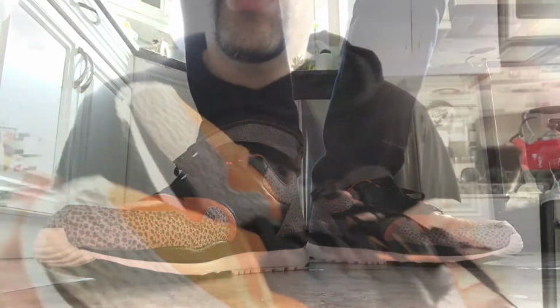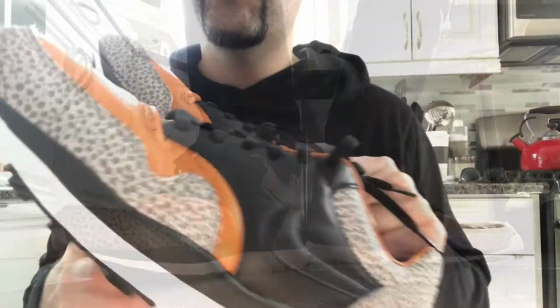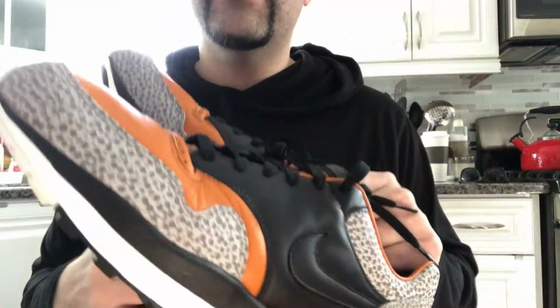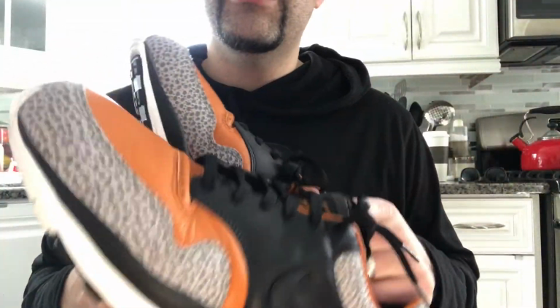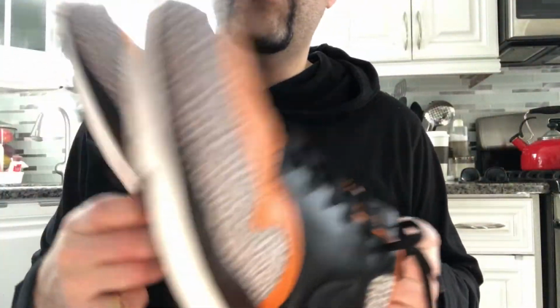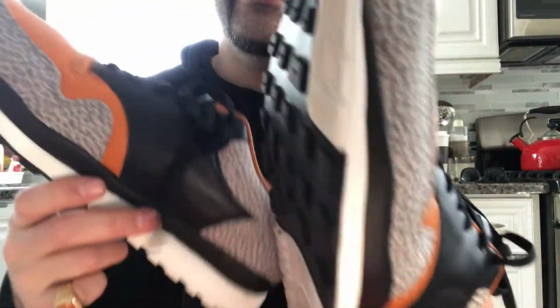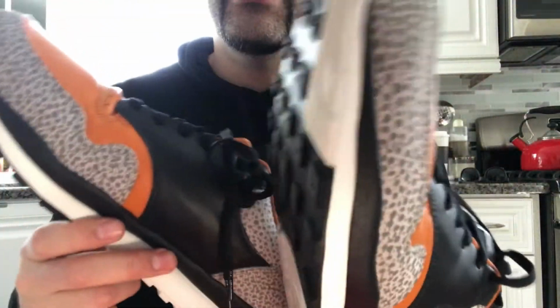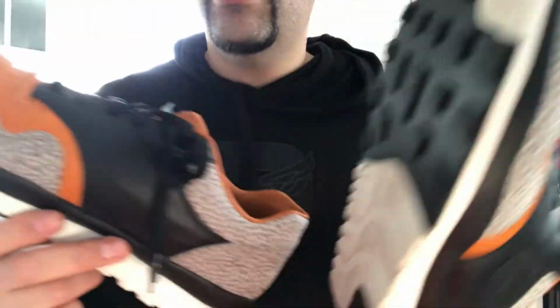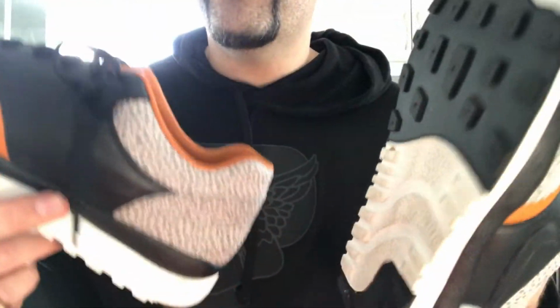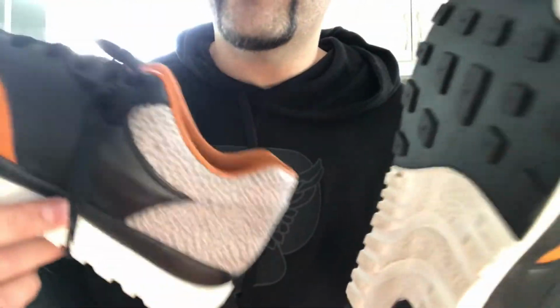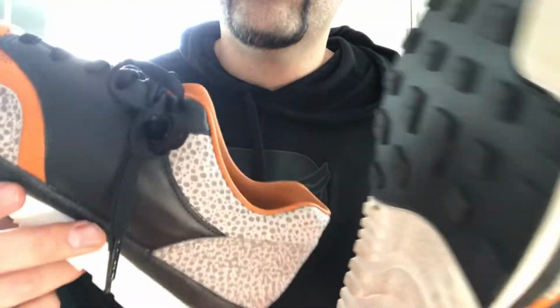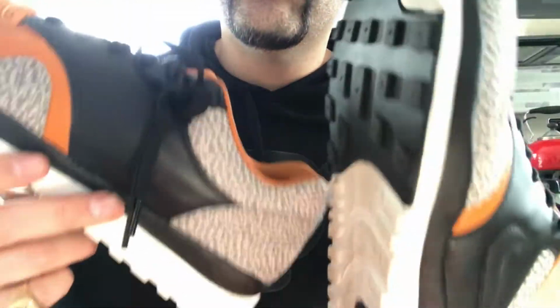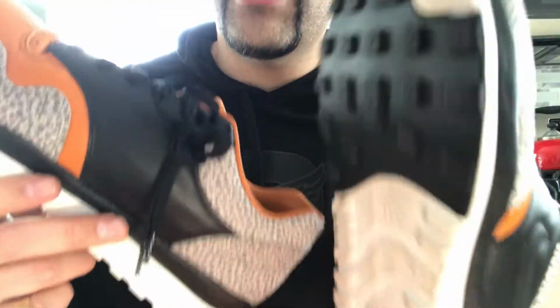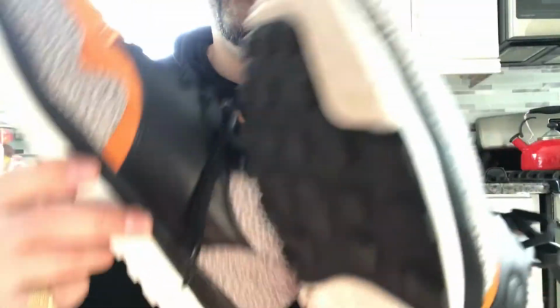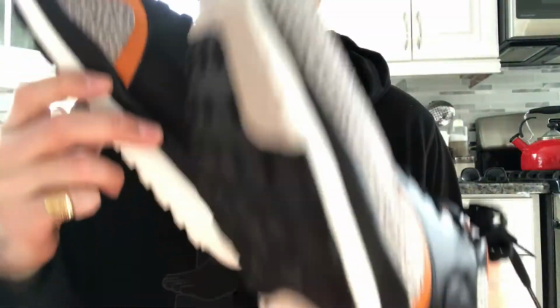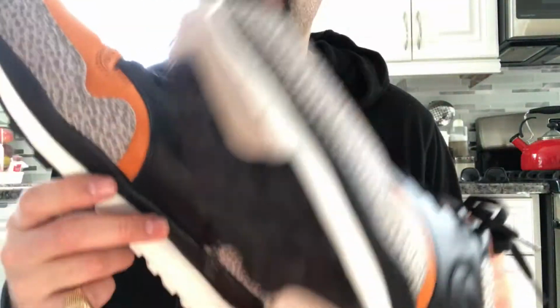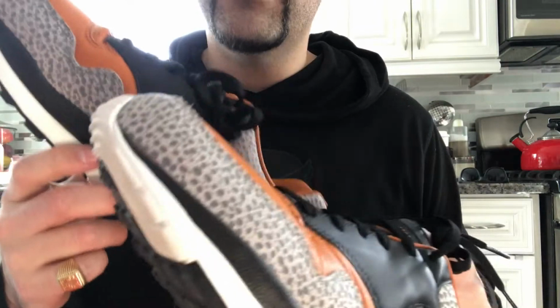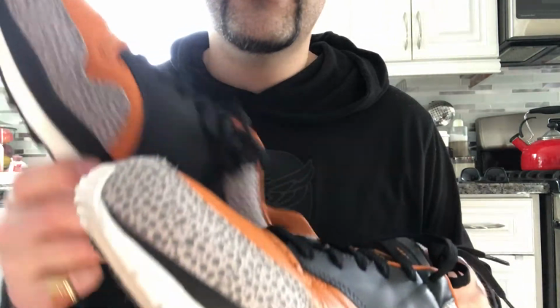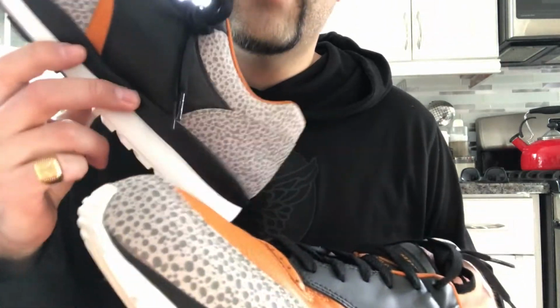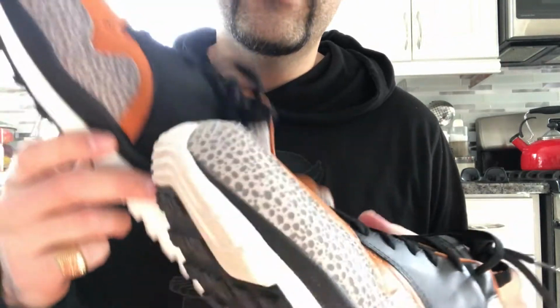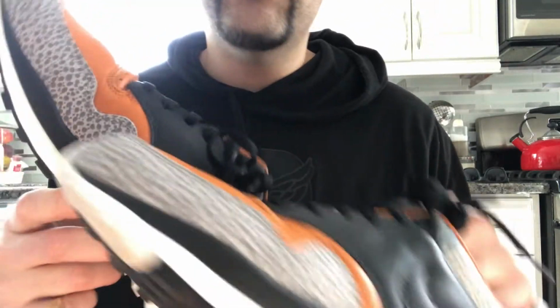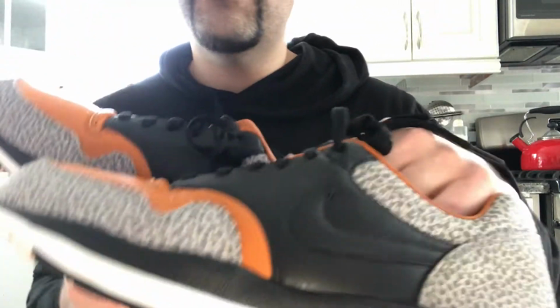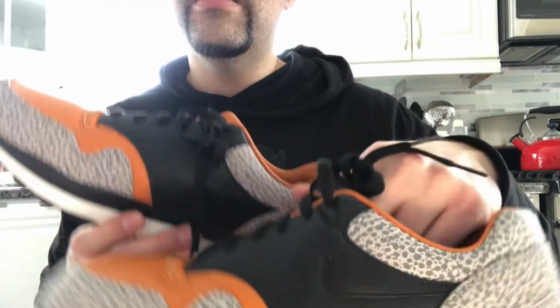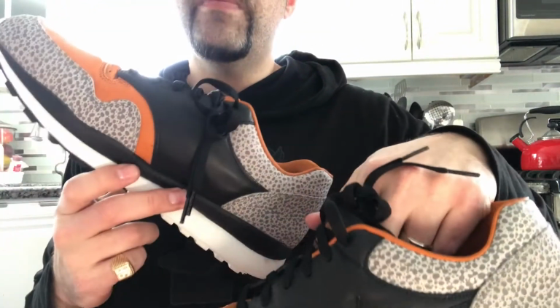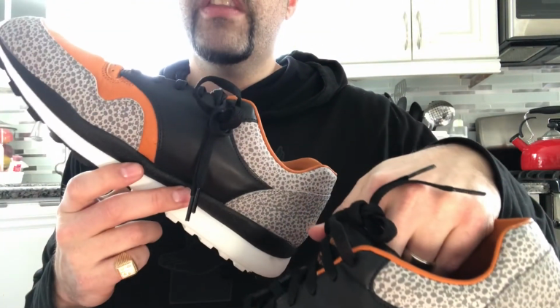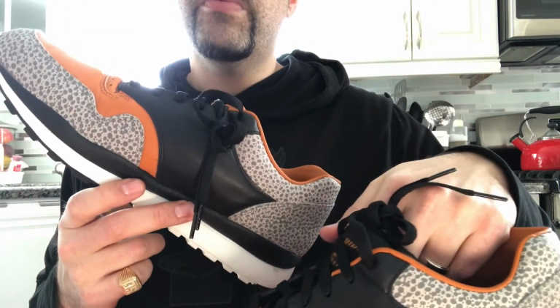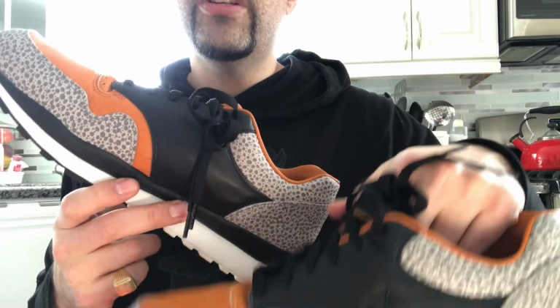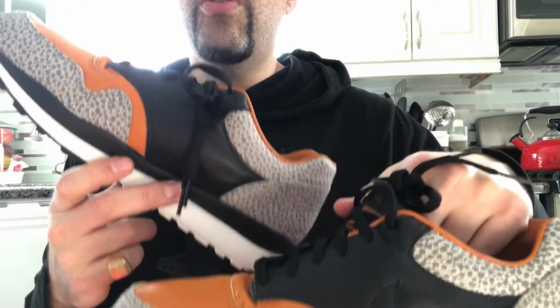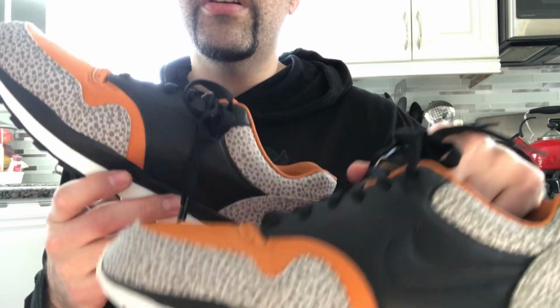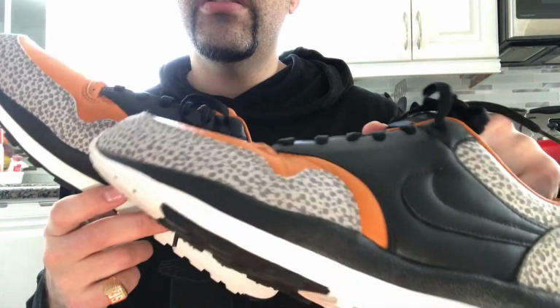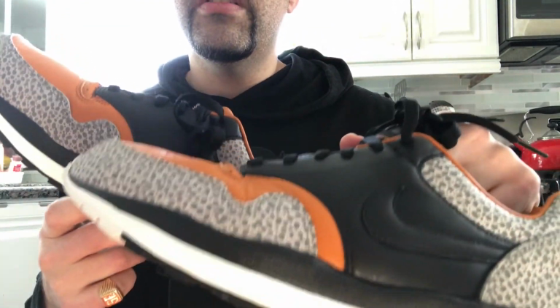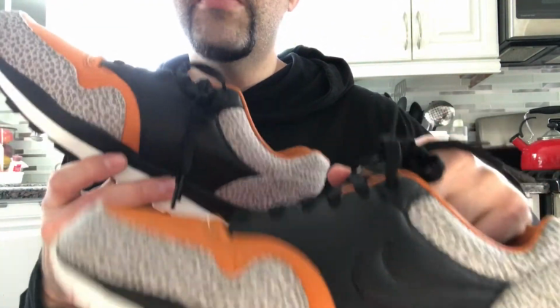All right everyone, you got to see what they look like on feet. If you have any questions, concerns, or comments, please feel free to drop me a line. Definitely now is the time to pick these up — they're pretty cheap on eBay. And that is the video. Thank you for tuning in.